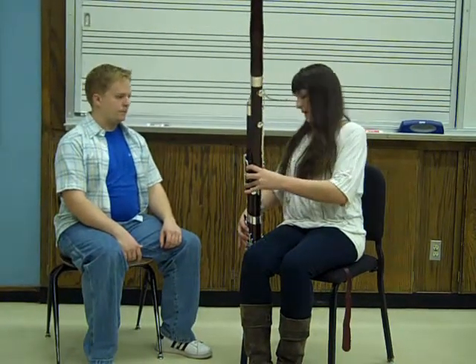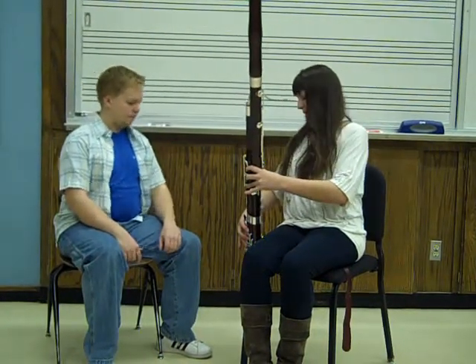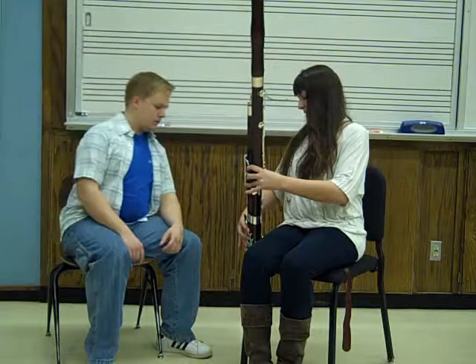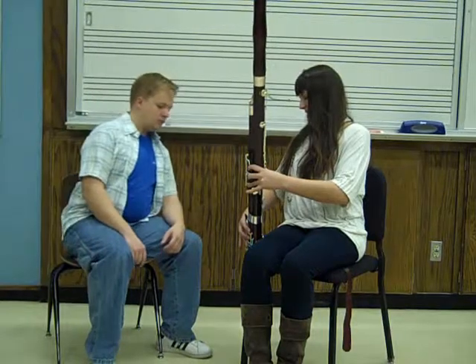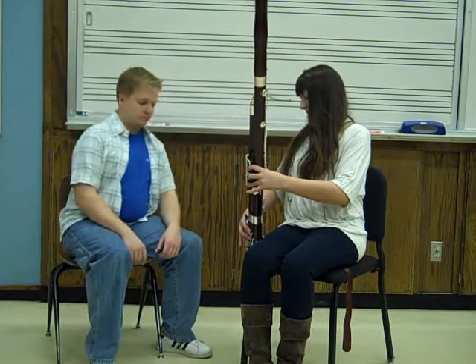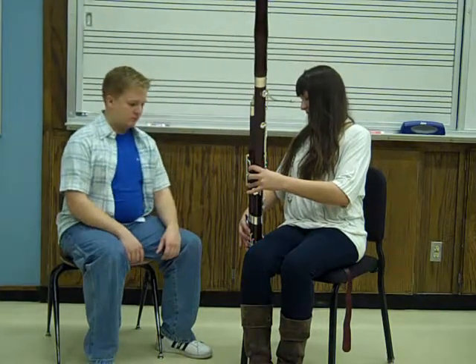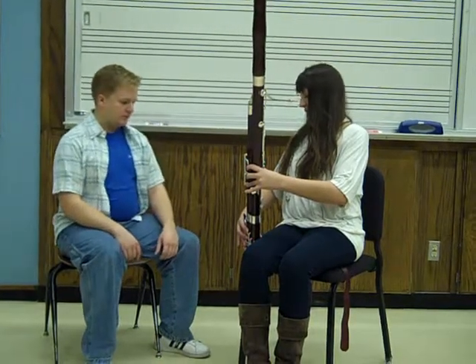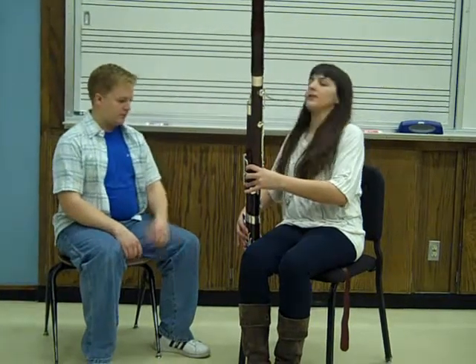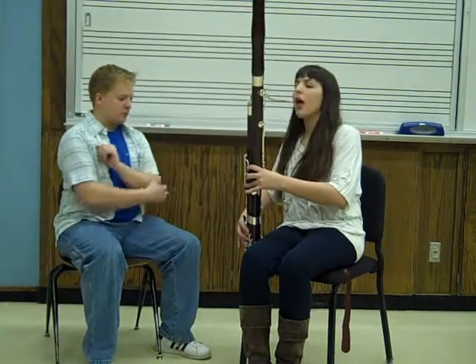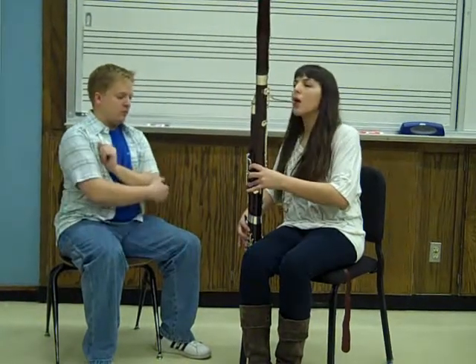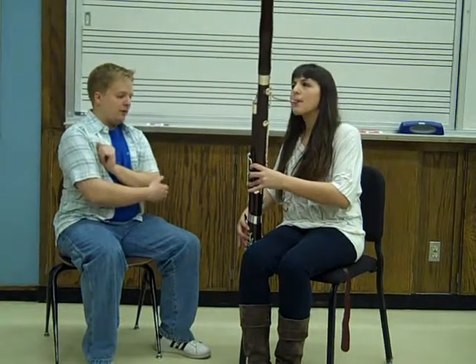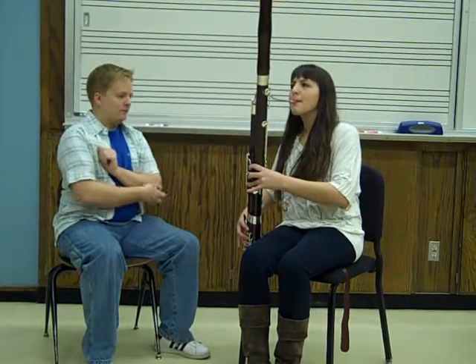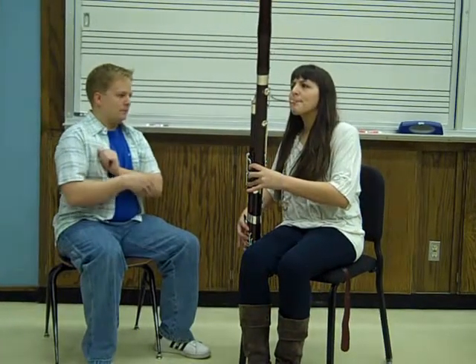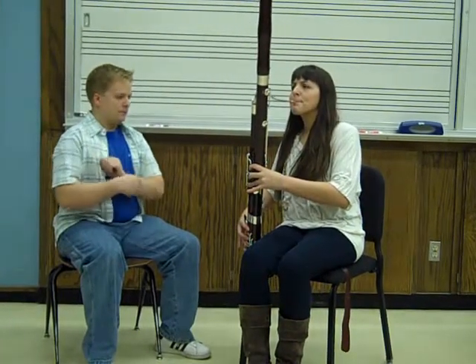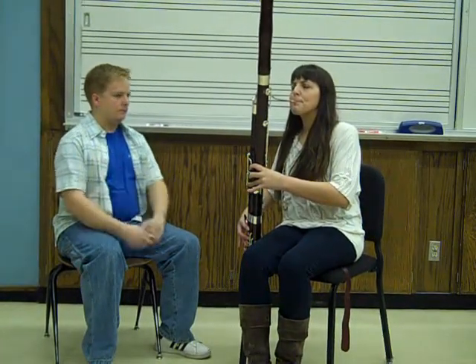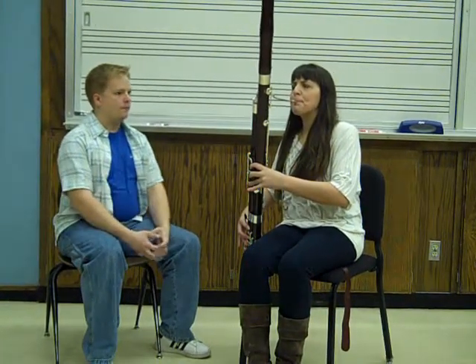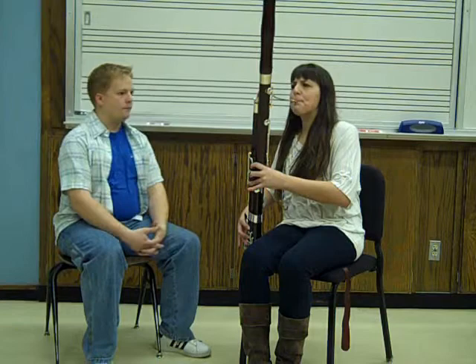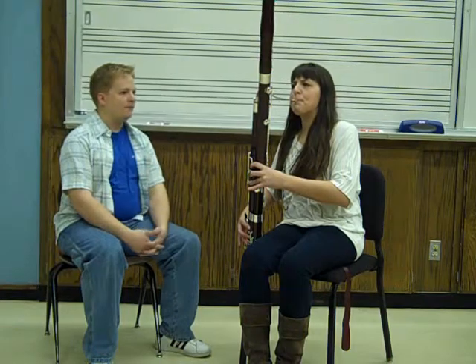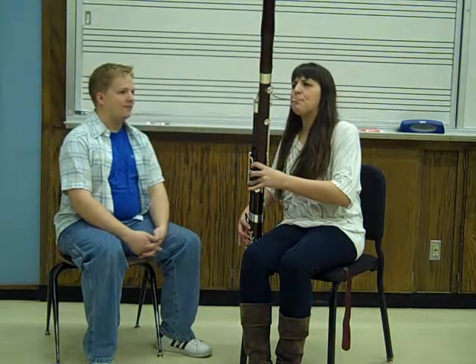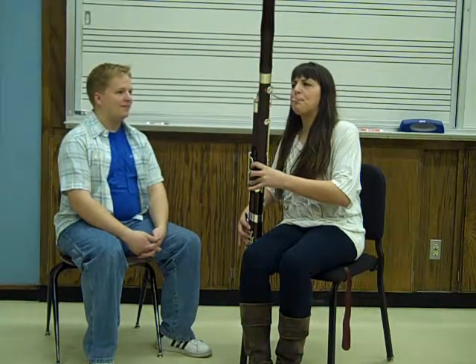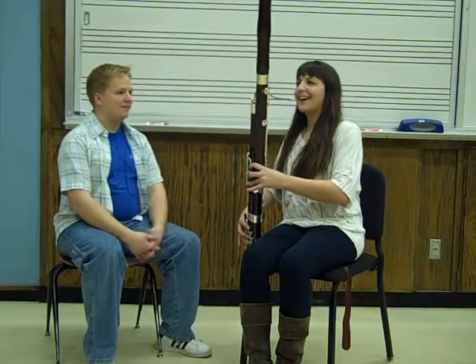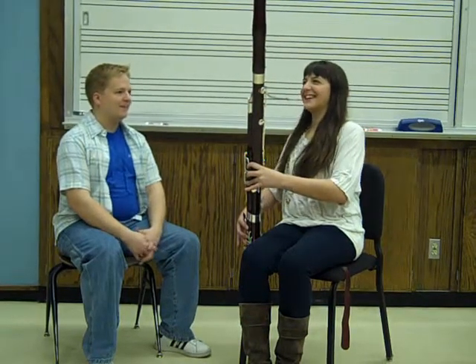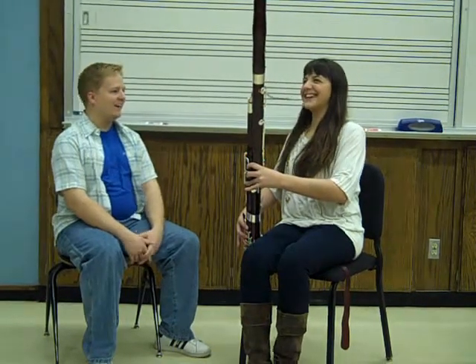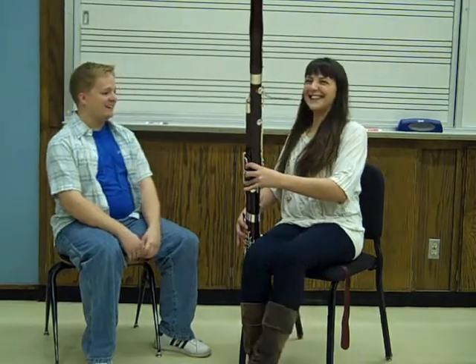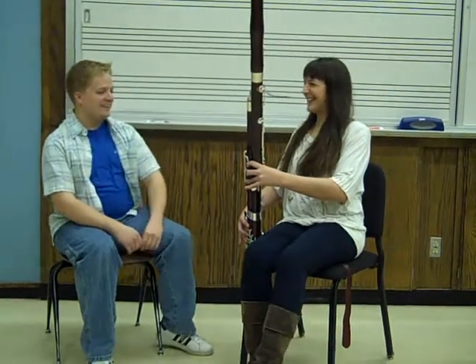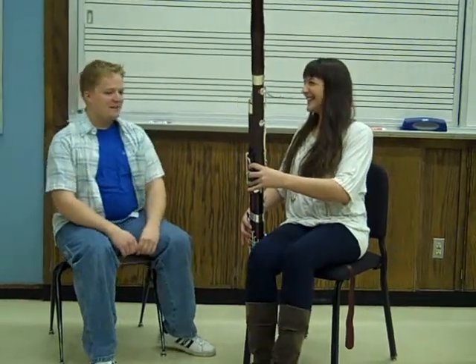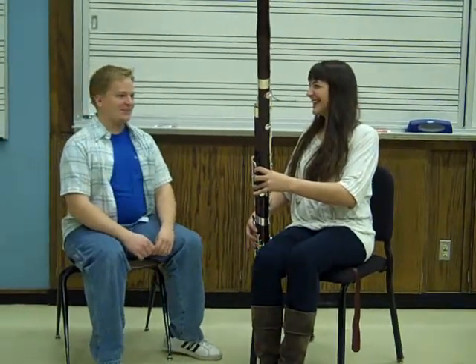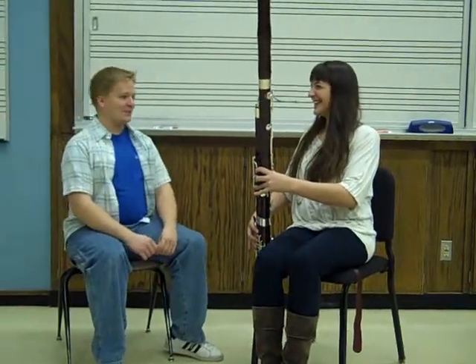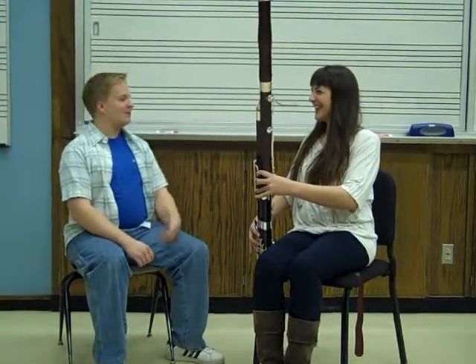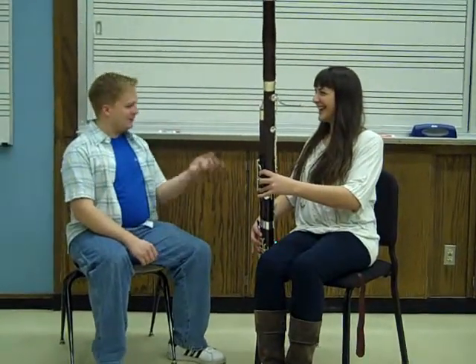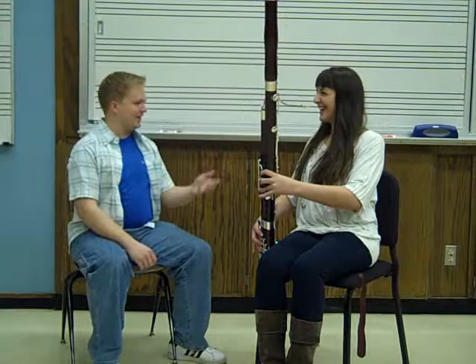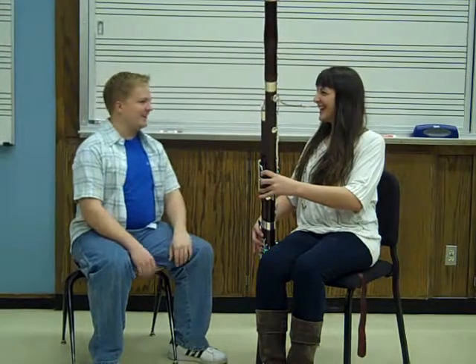And I don't hold anything down on this thumb? Nope. The thumb will just be free for right now. You're actually doing really well — you got a good tone on it already.